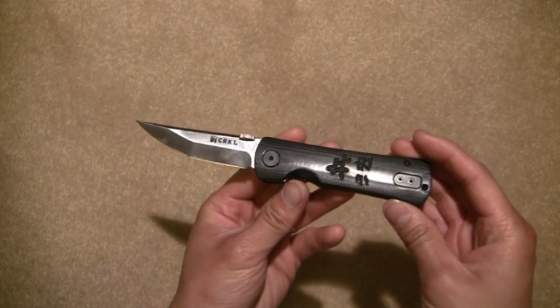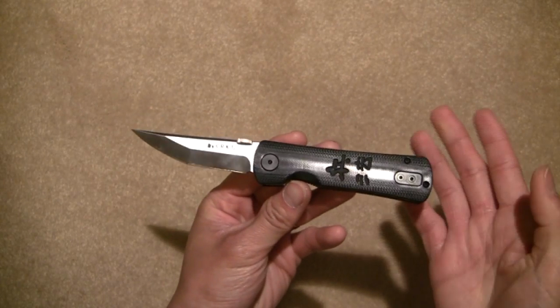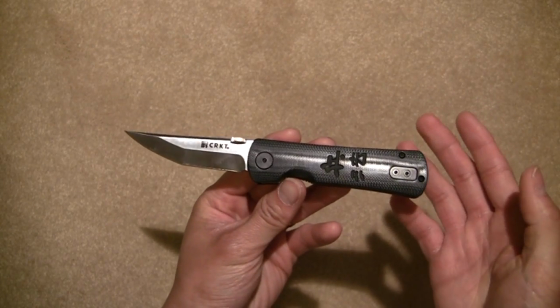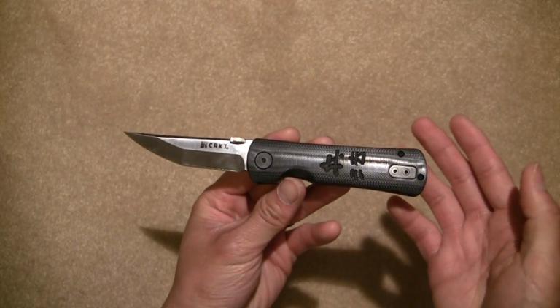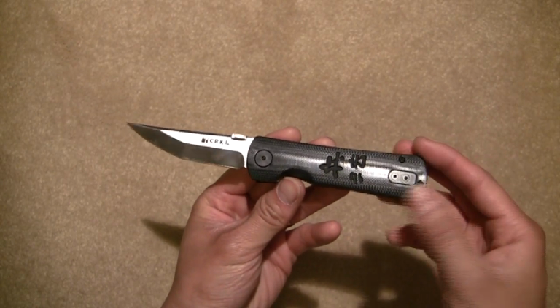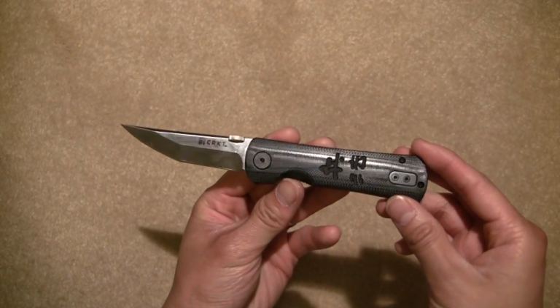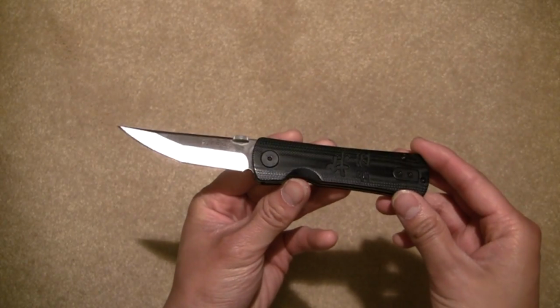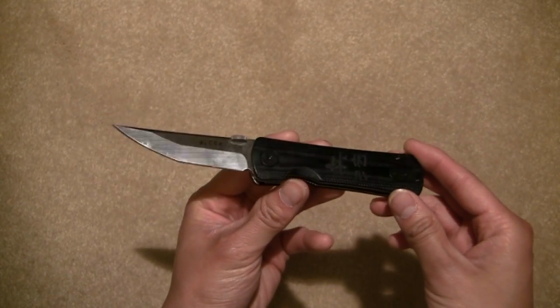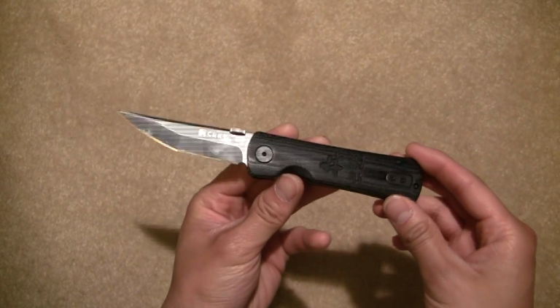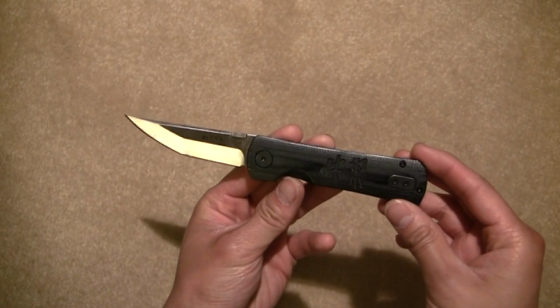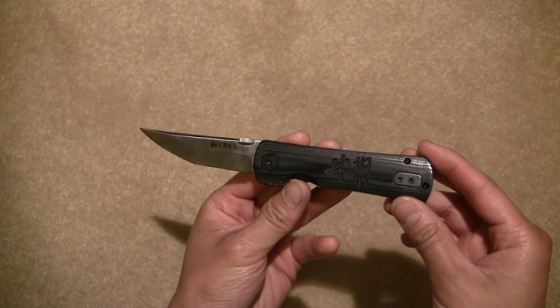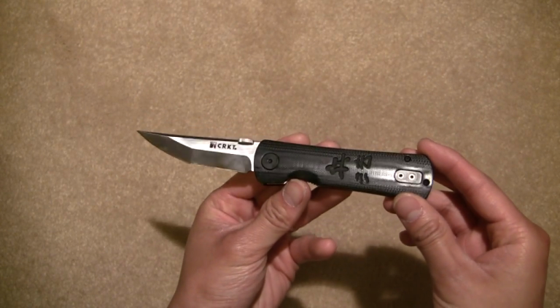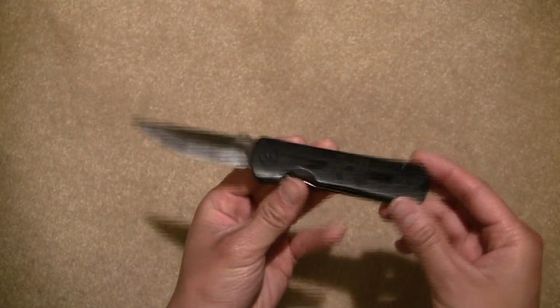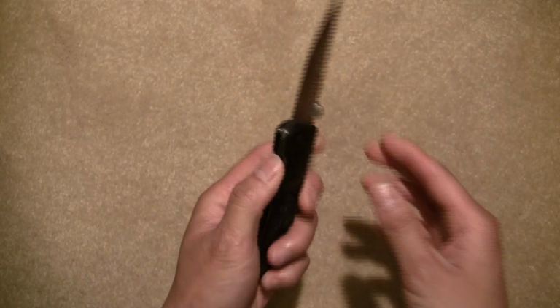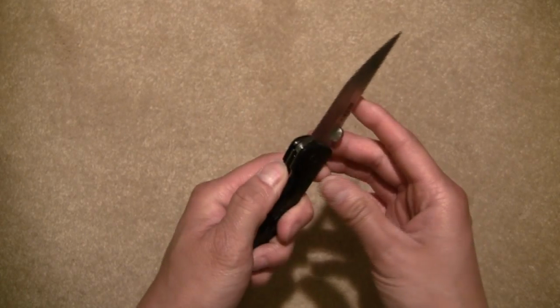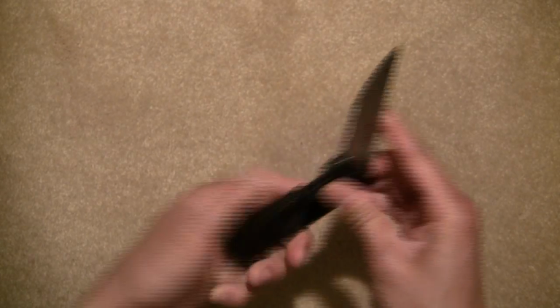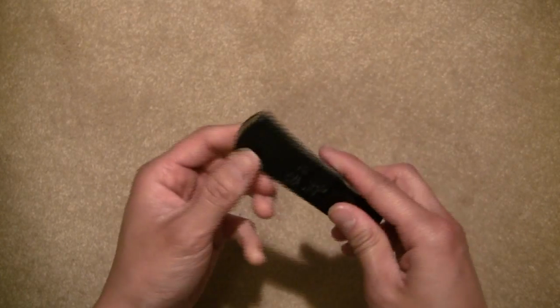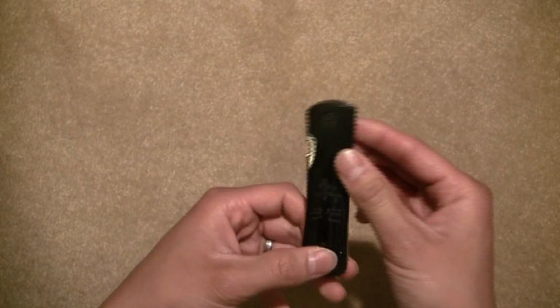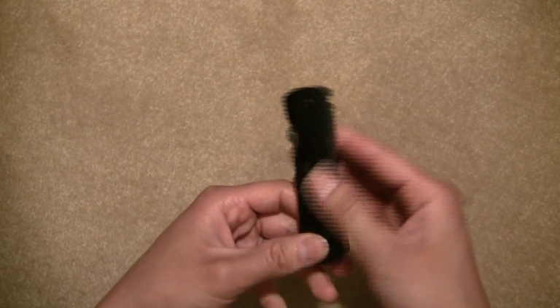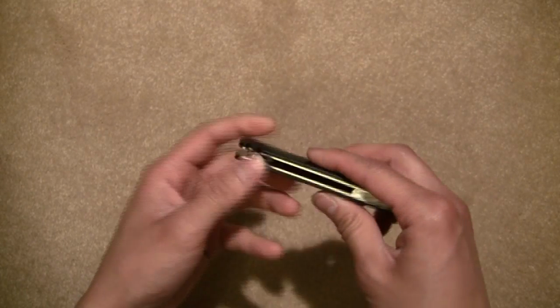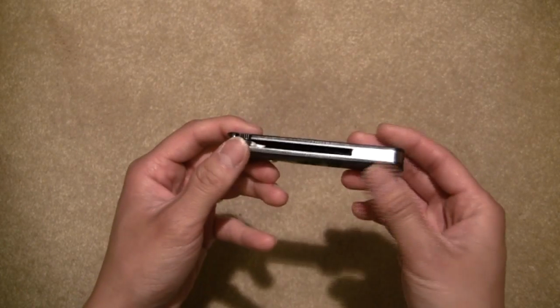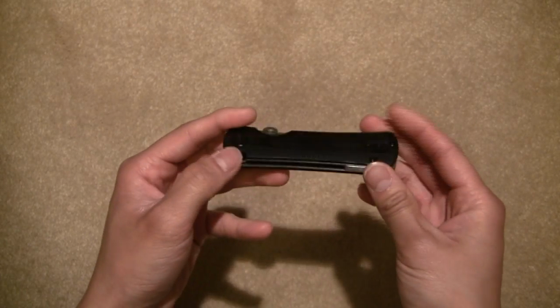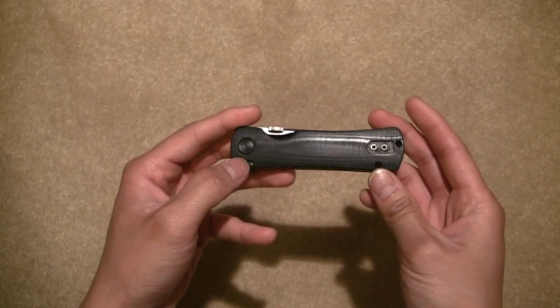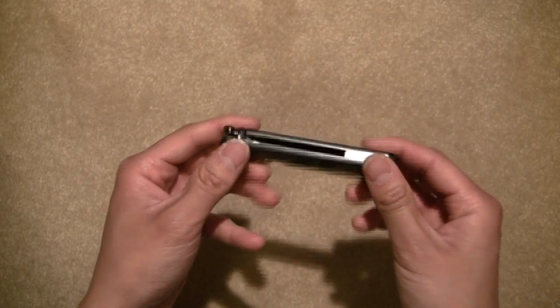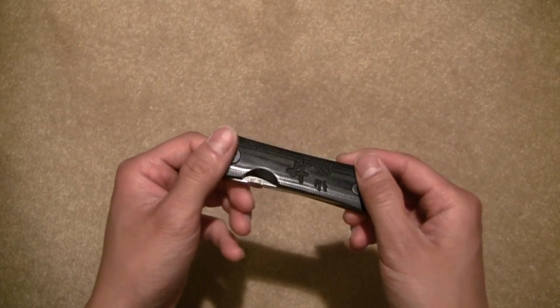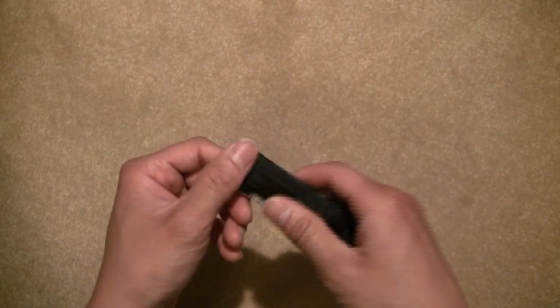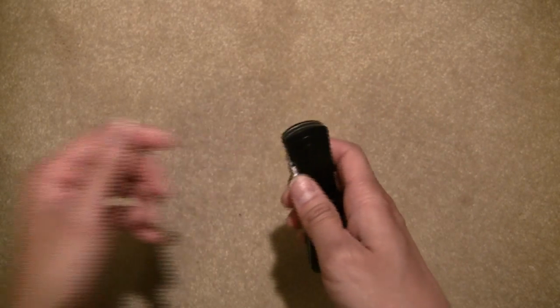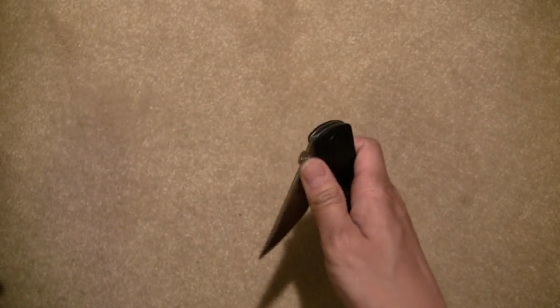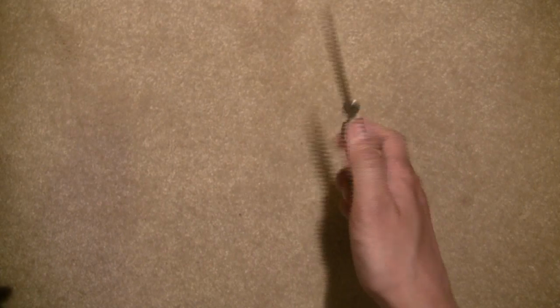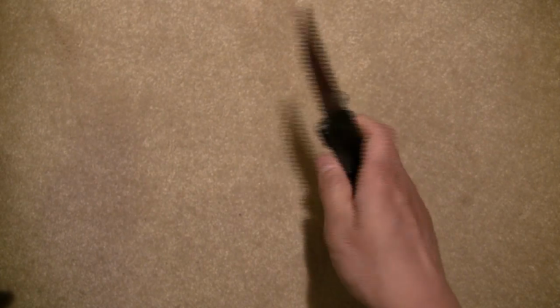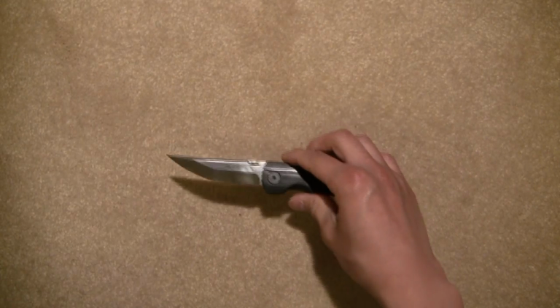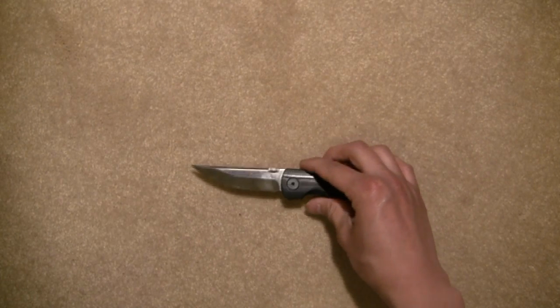It's beautiful, it's well made, and it's got some great styling. I'm going to go ahead and zoom in and show you guys what this knife looks like up close. I'll be right back.